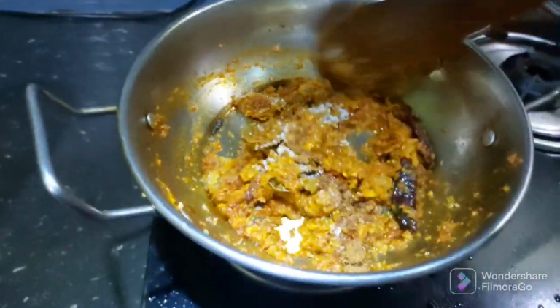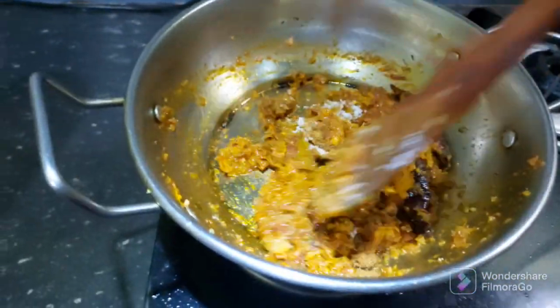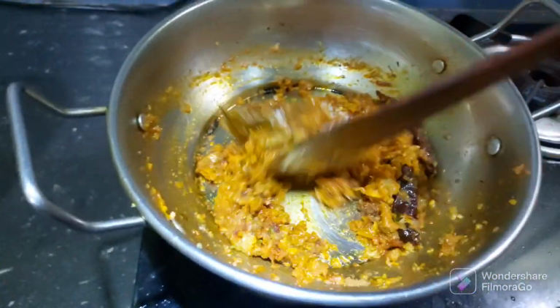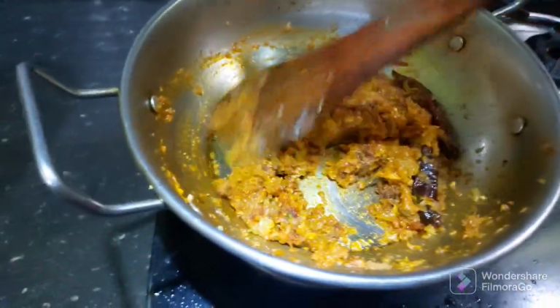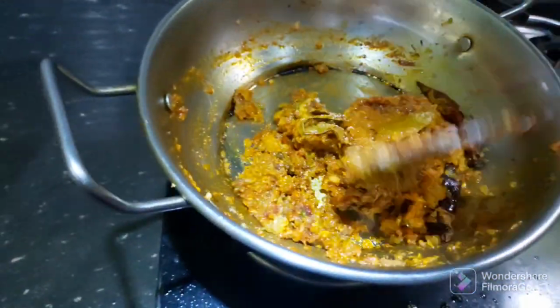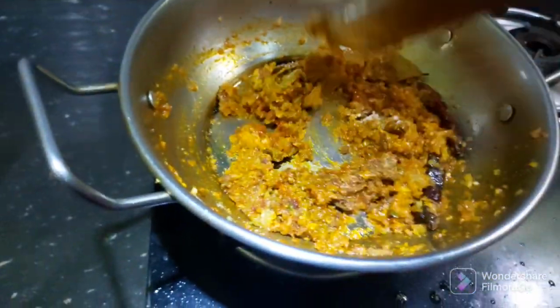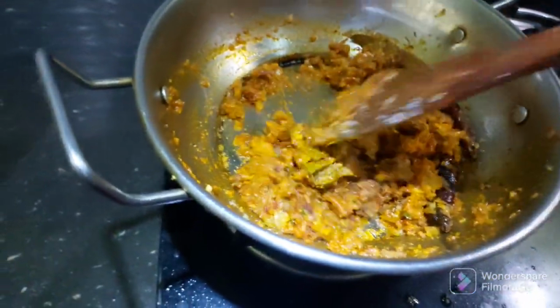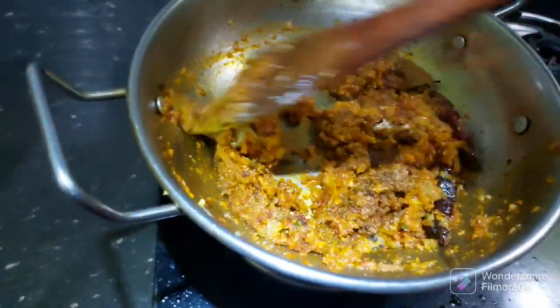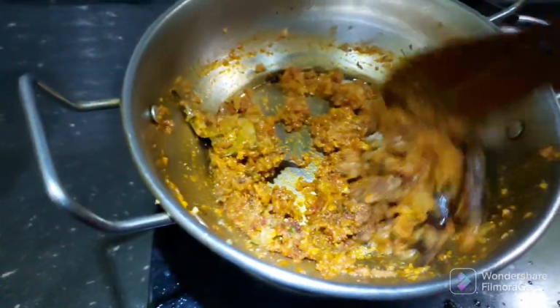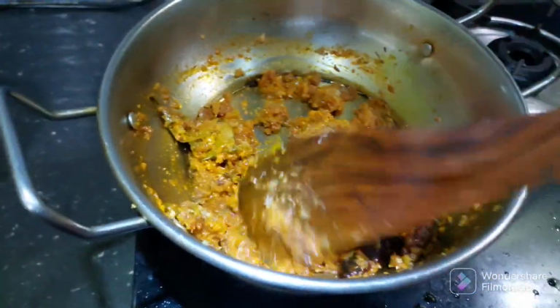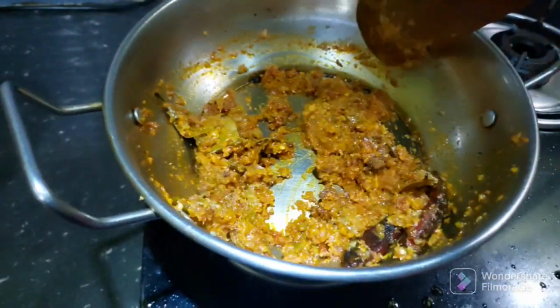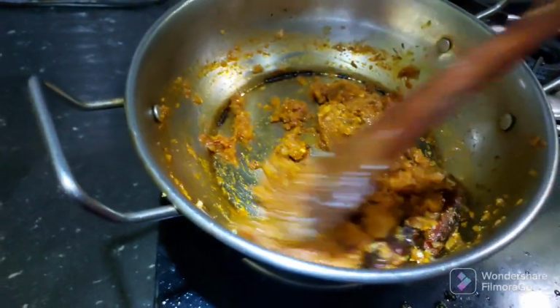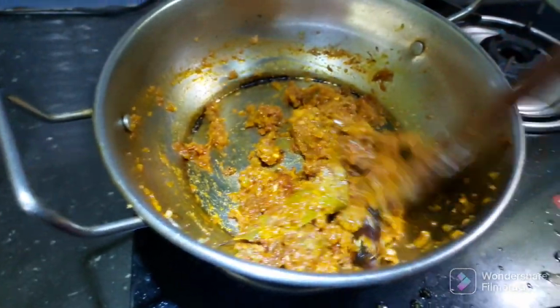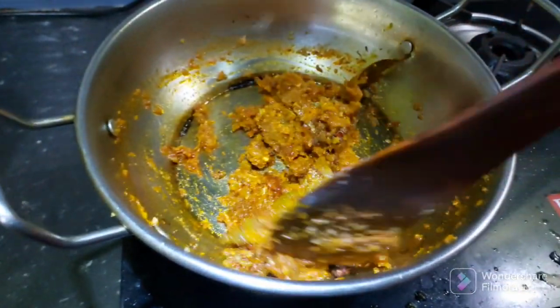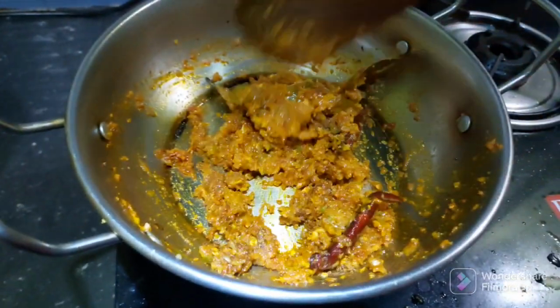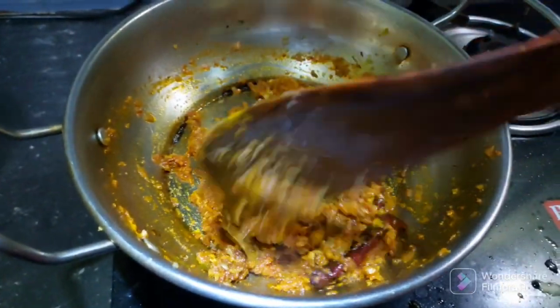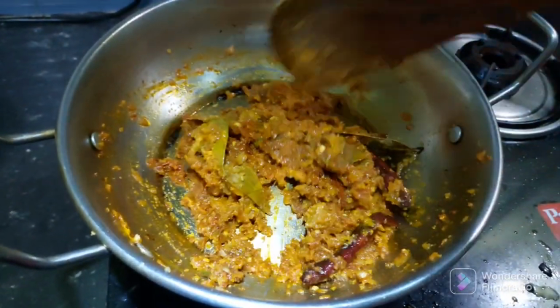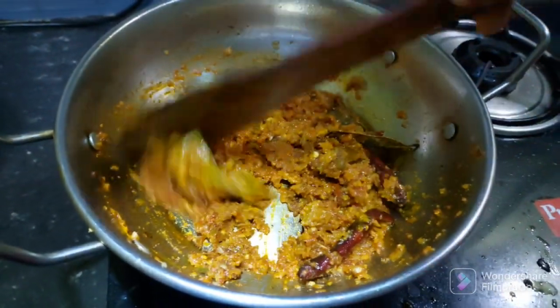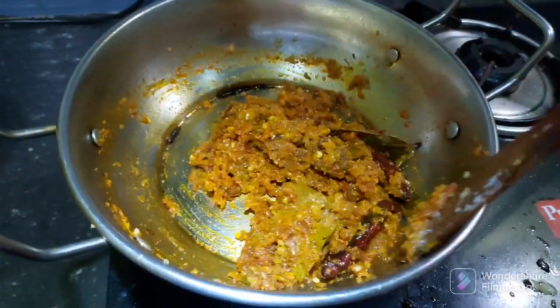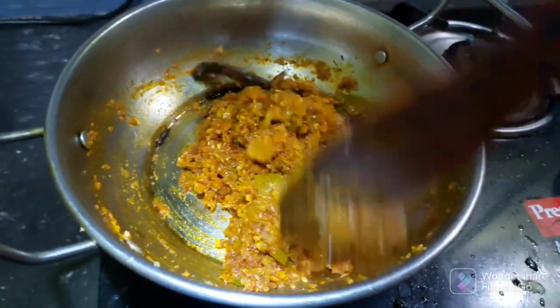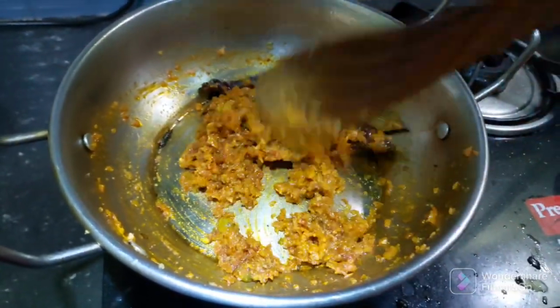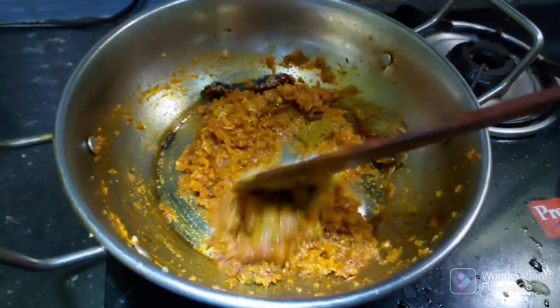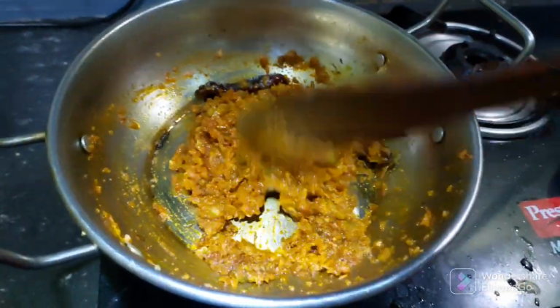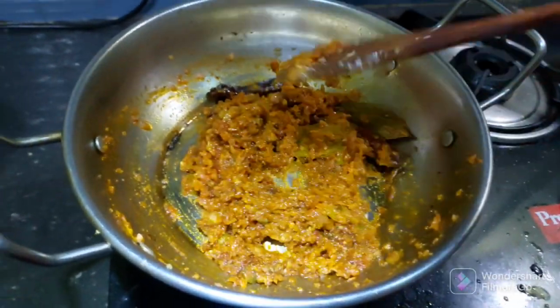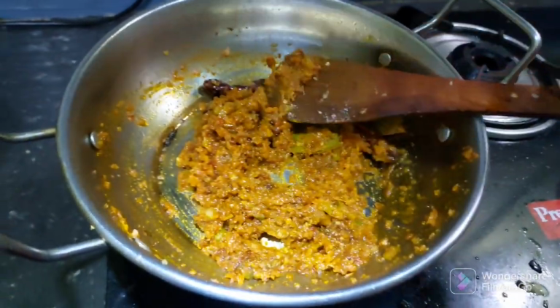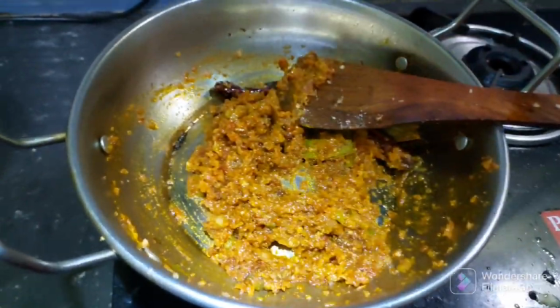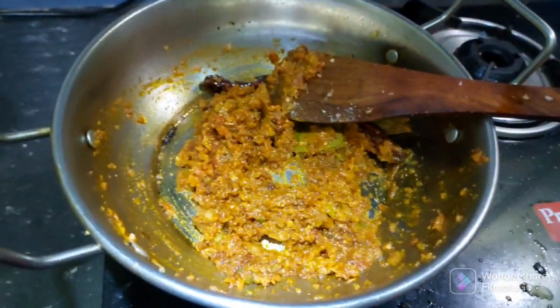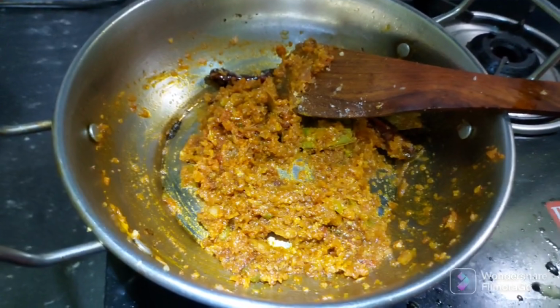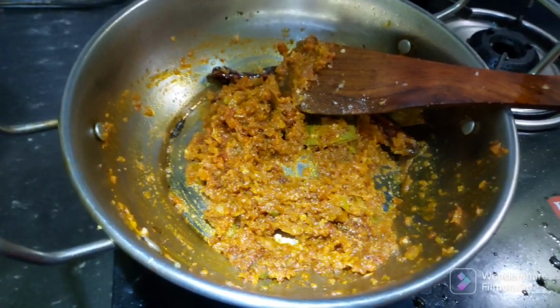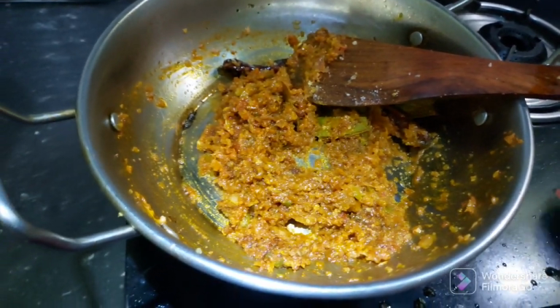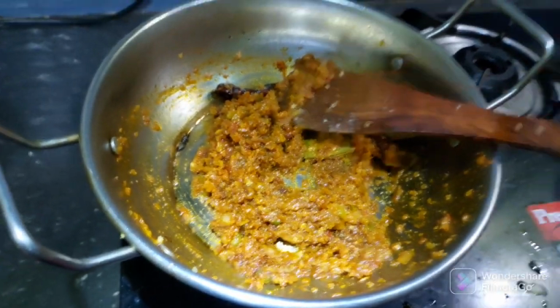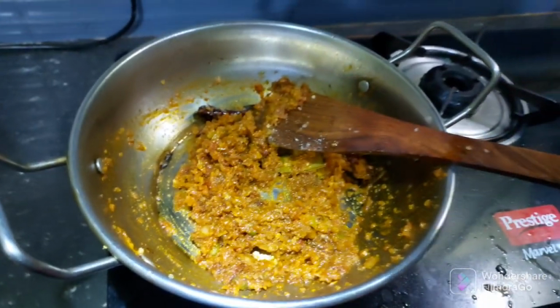This is the same thing that we are going to add to the tomatoes. We are going to add the tomatoes.